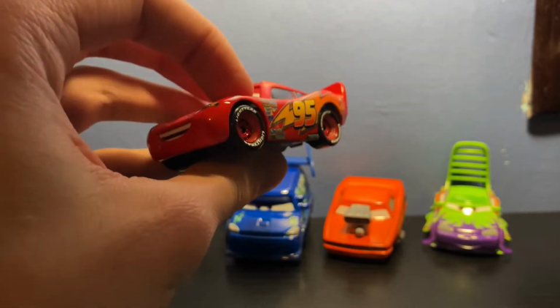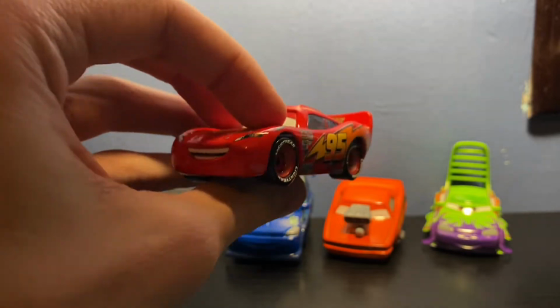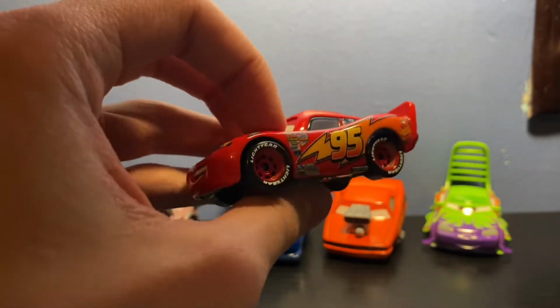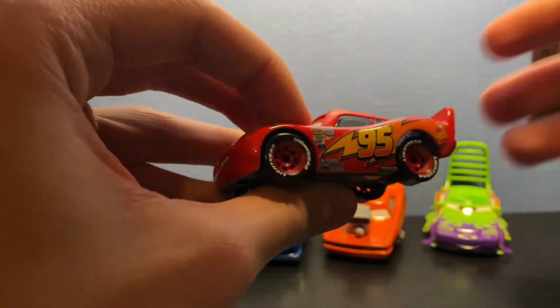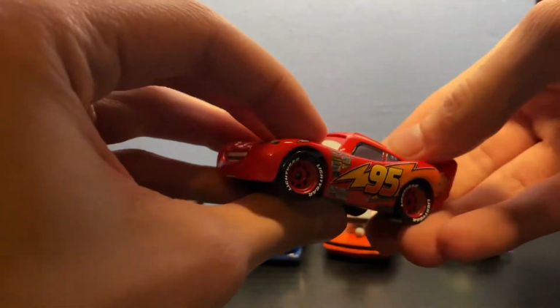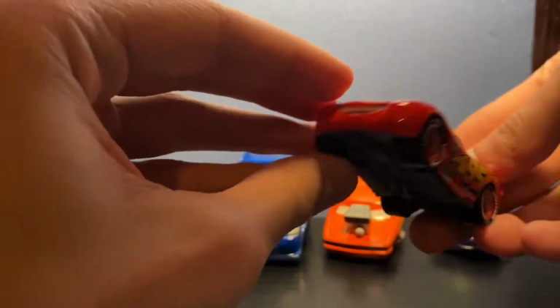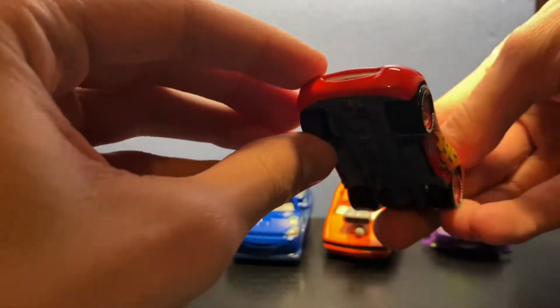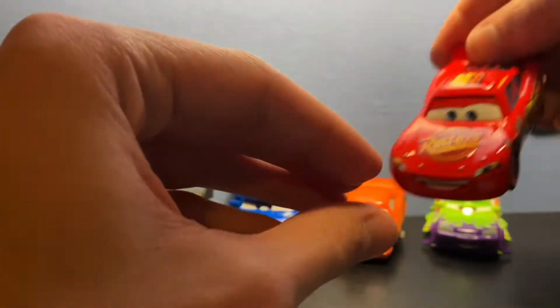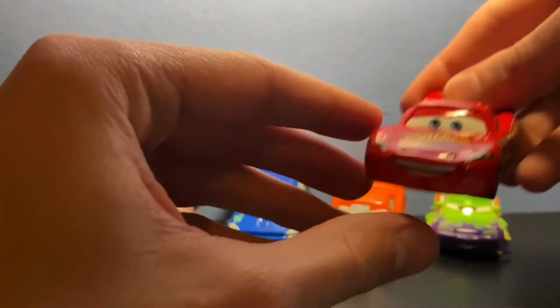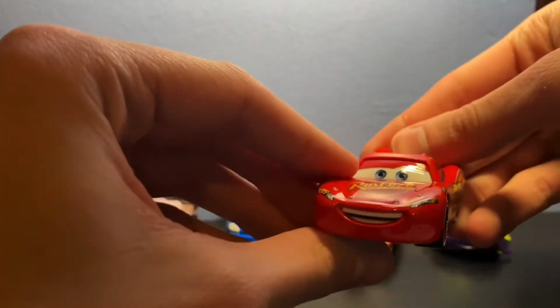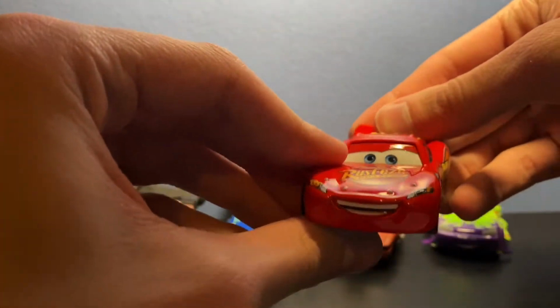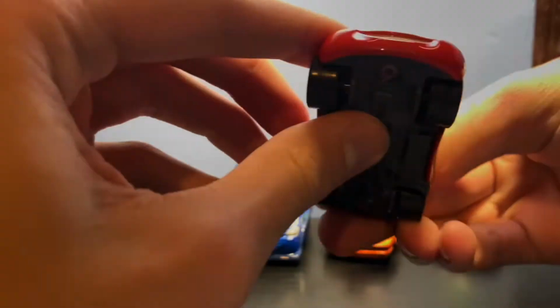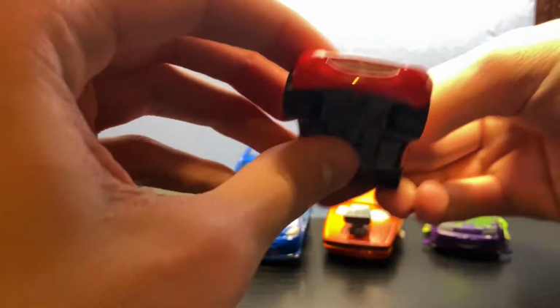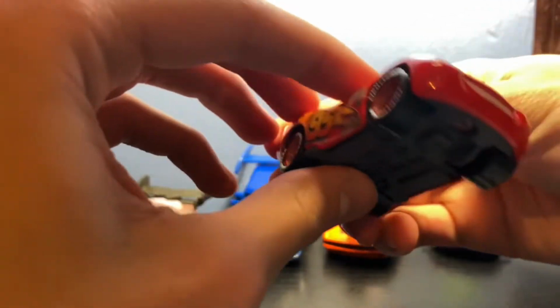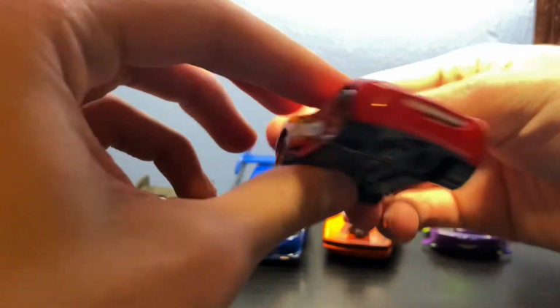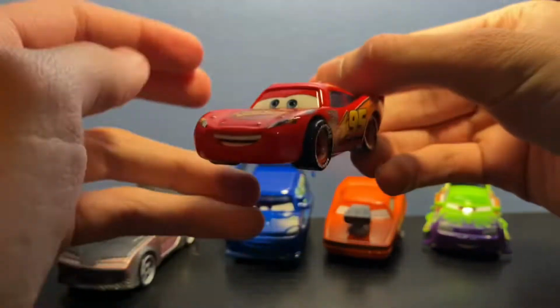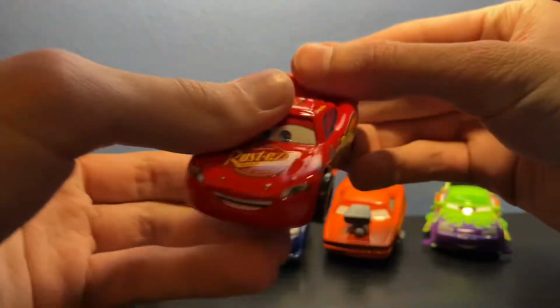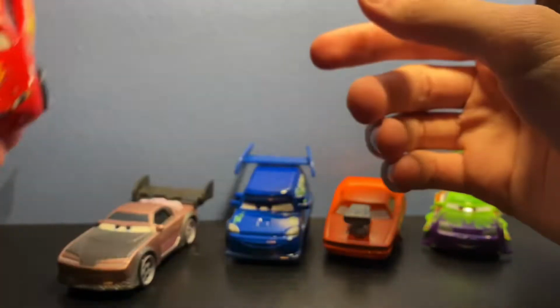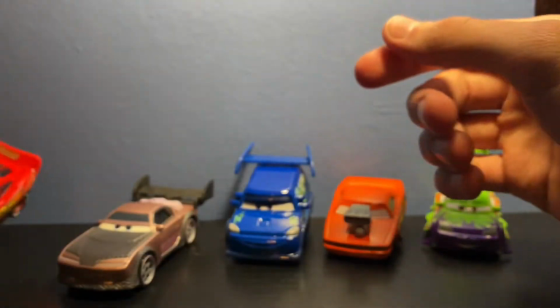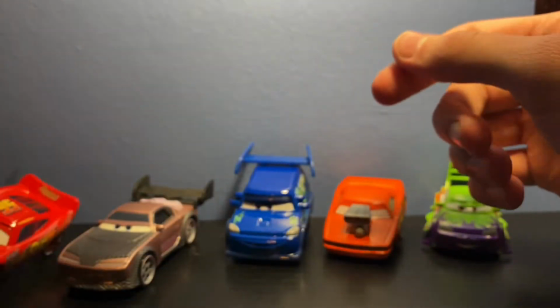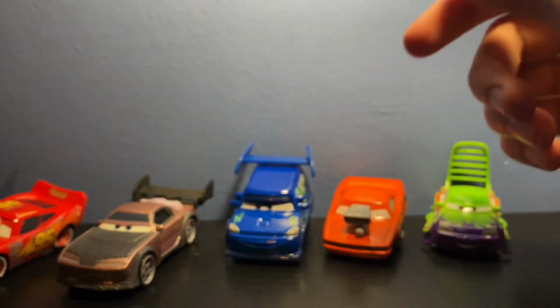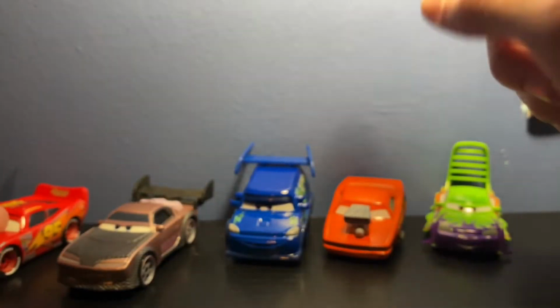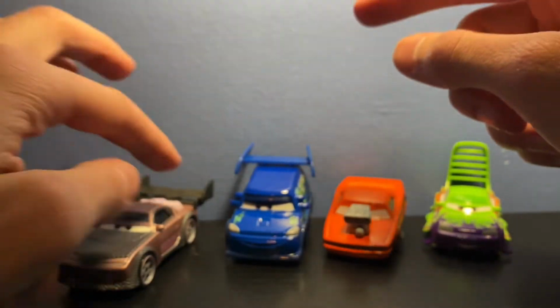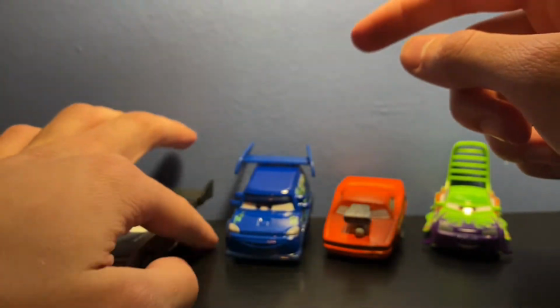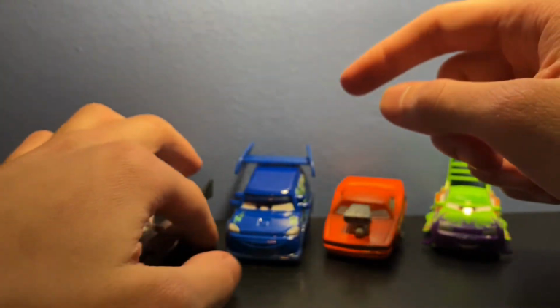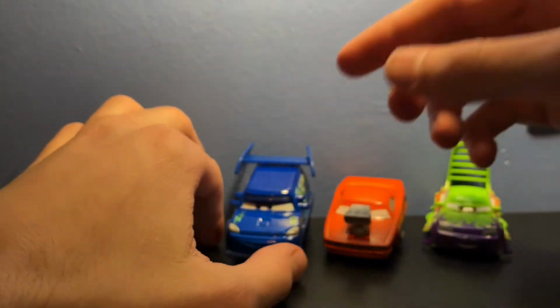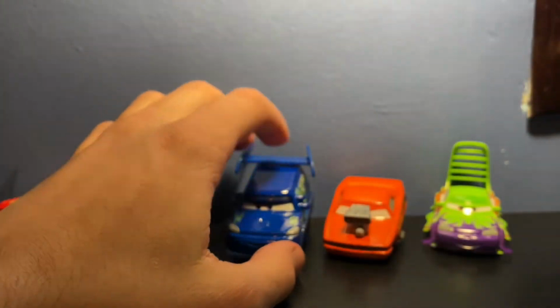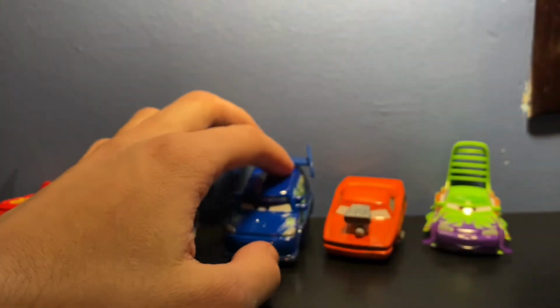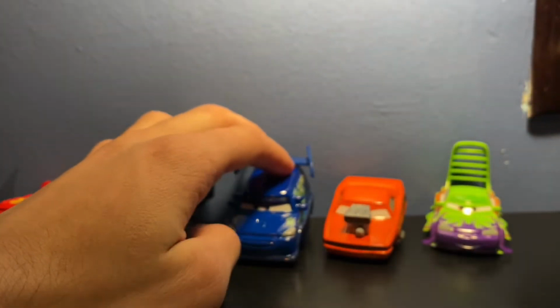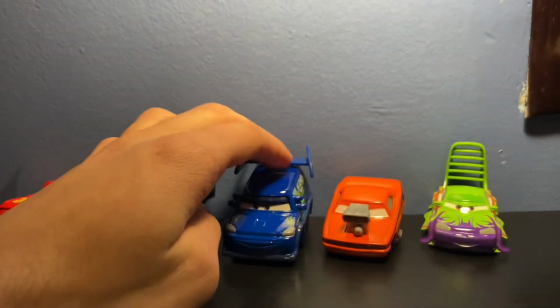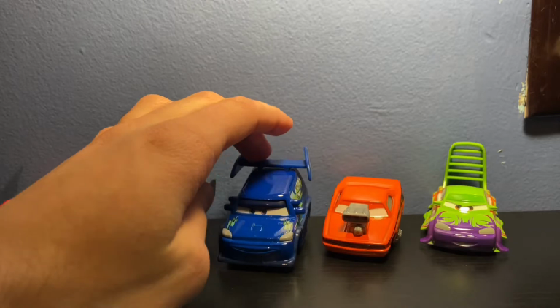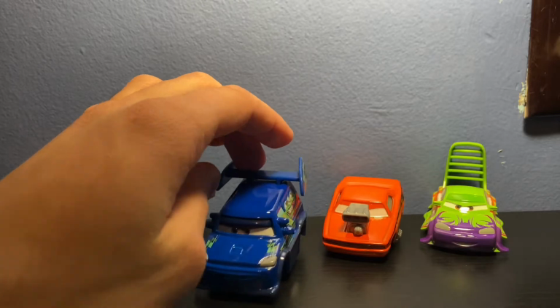This is also the same with the Cruising Lightning McQueen and the Cars 3 one from the other five packs, which is kind of interesting to note — they don't include the hook on those packs. So technically this is a variant of Lightning McQueen.